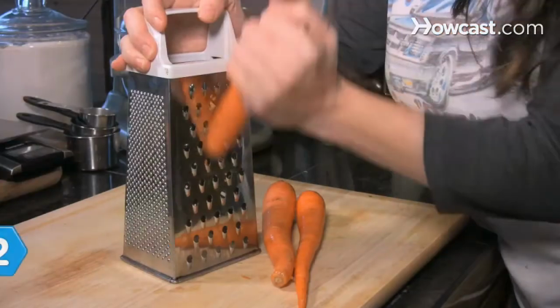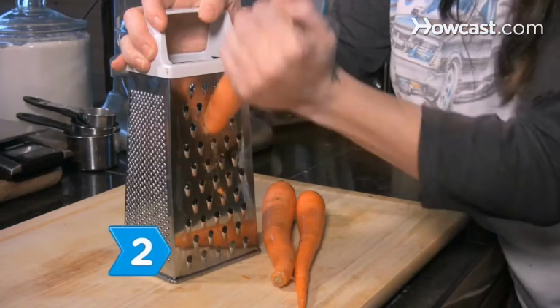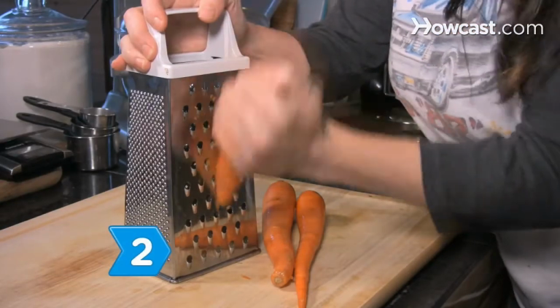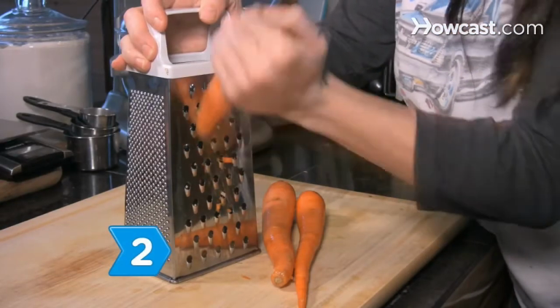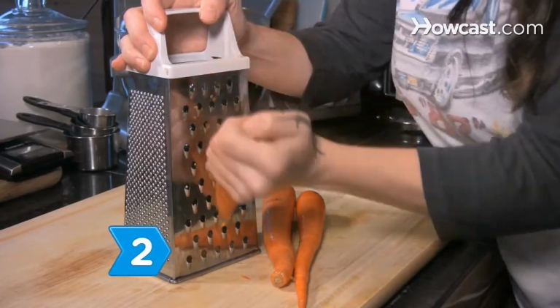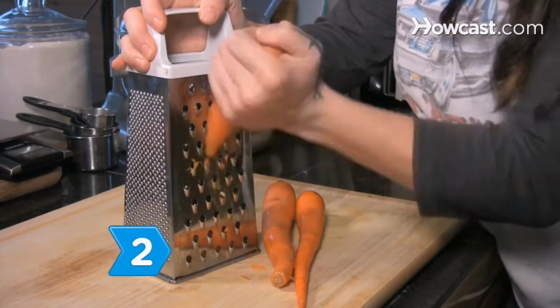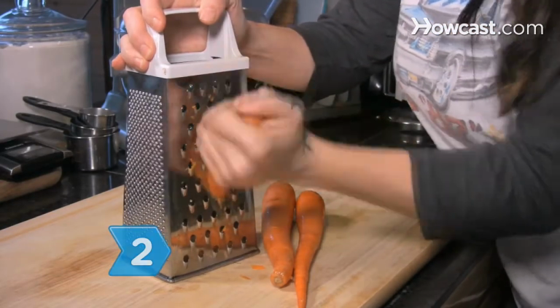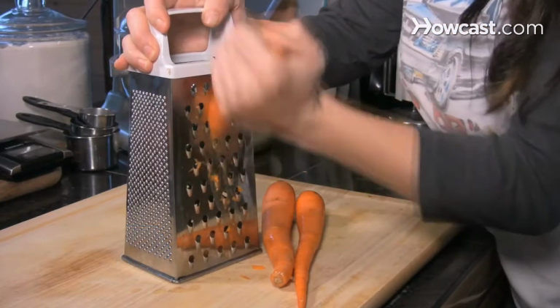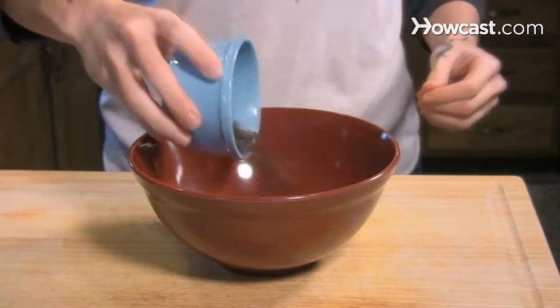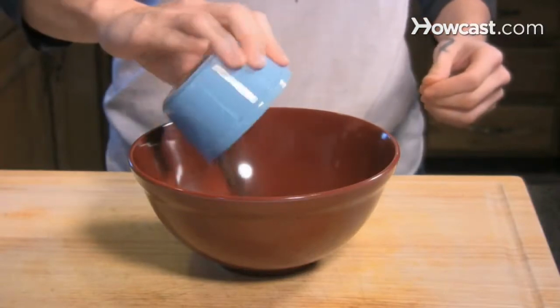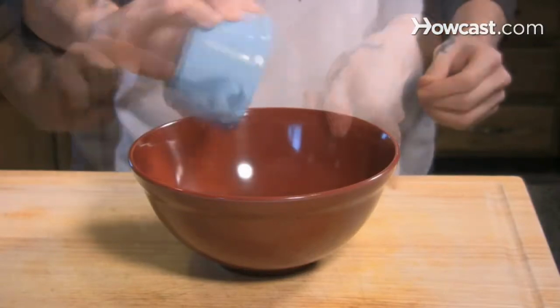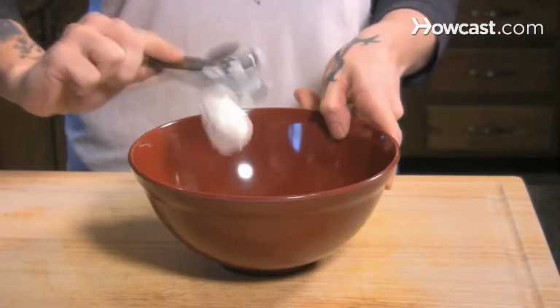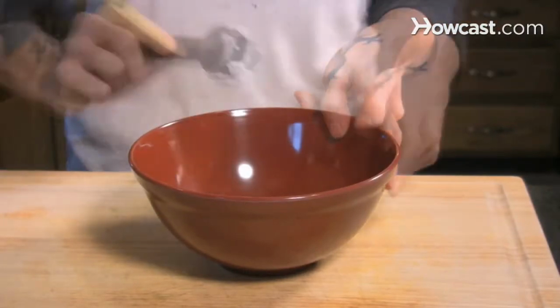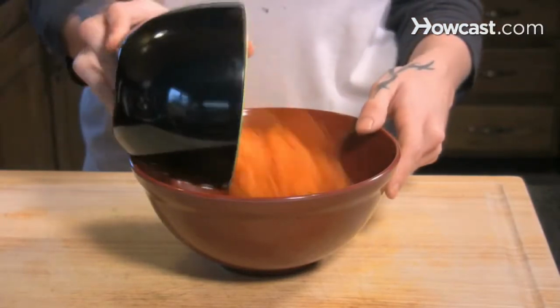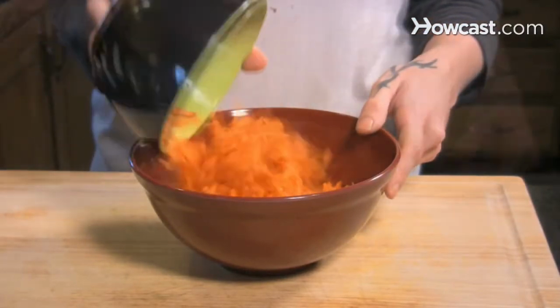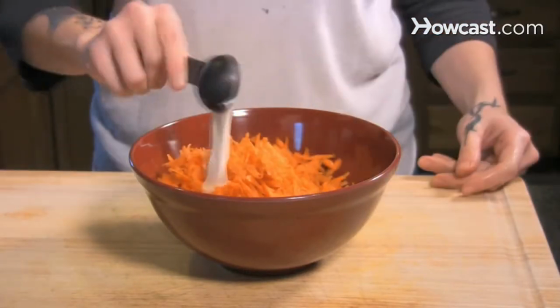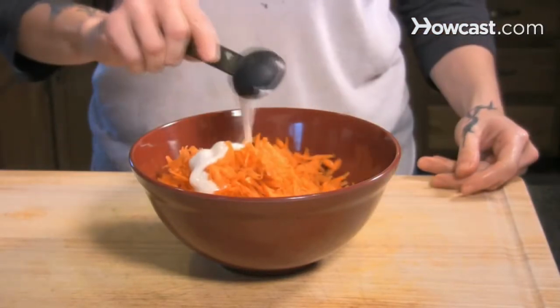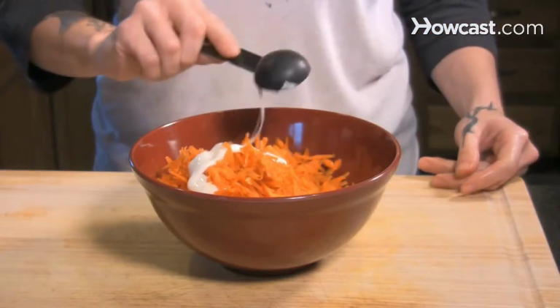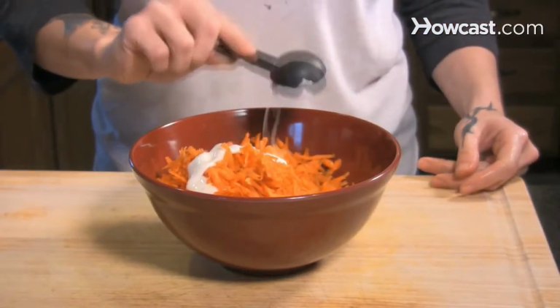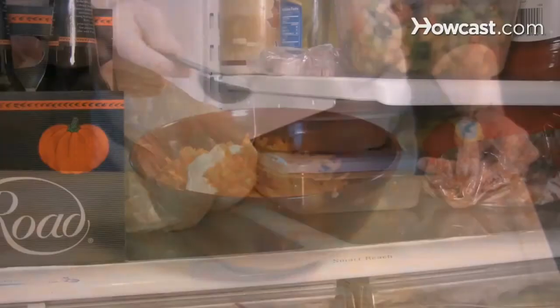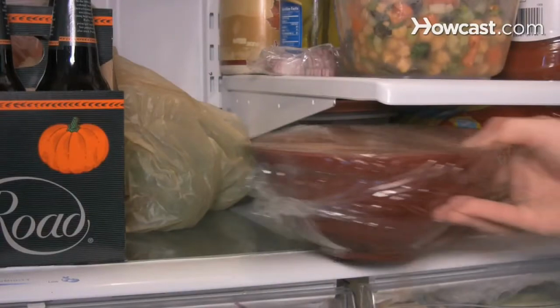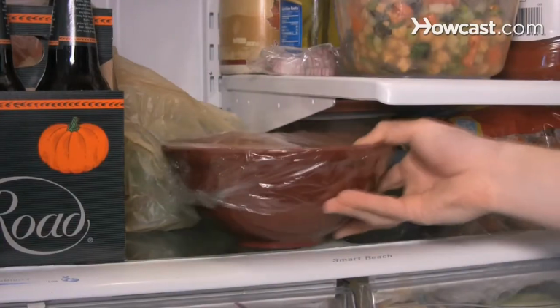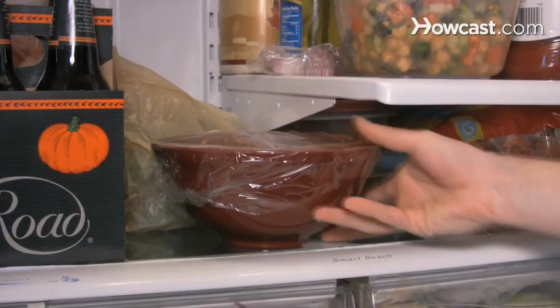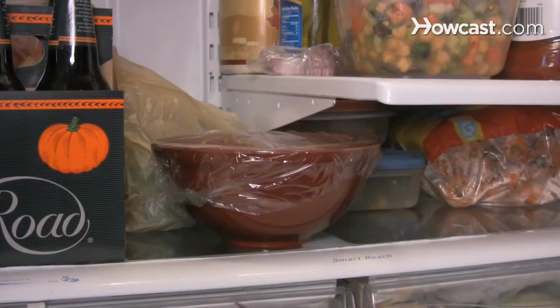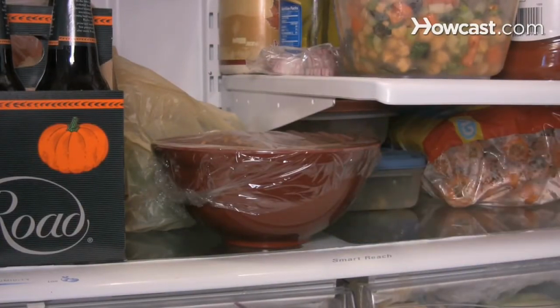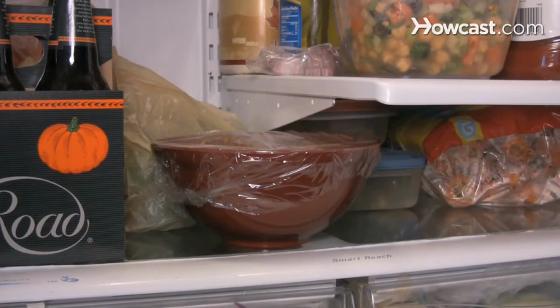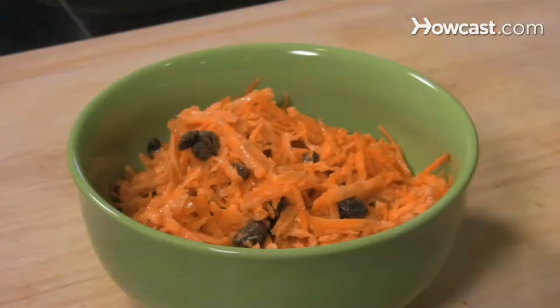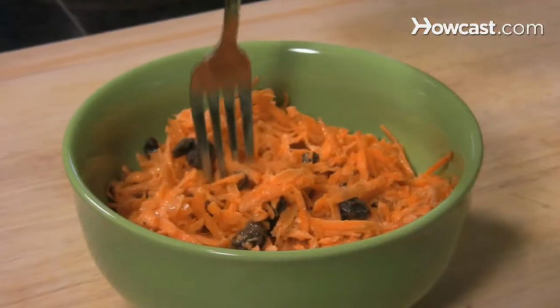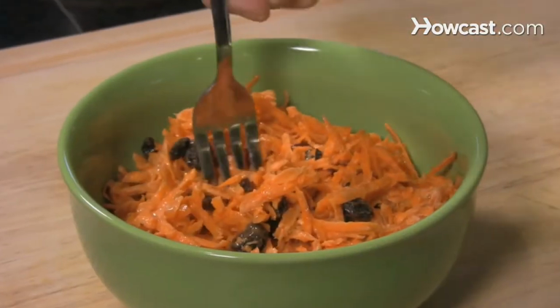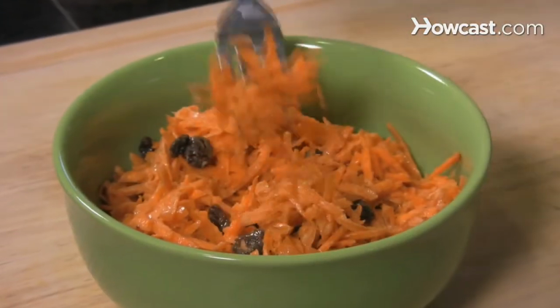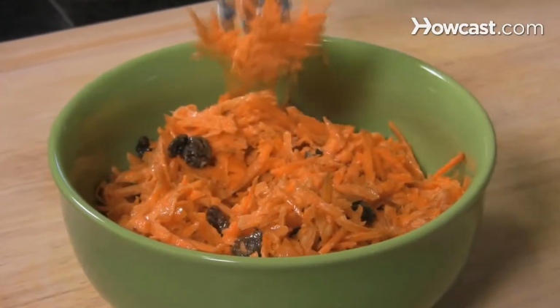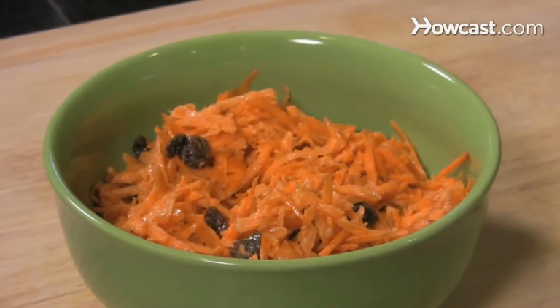Step 2: Make a raisin and carrot salad. Mix the raisins, yogurt, grated carrots, and fat-free dressing in a small bowl. Refrigerate for a couple of hours to let the flavors blend, and eat with pita bread or as a side salad.